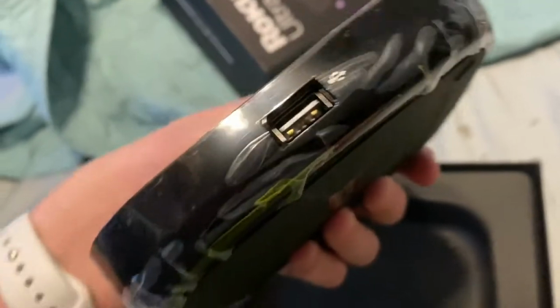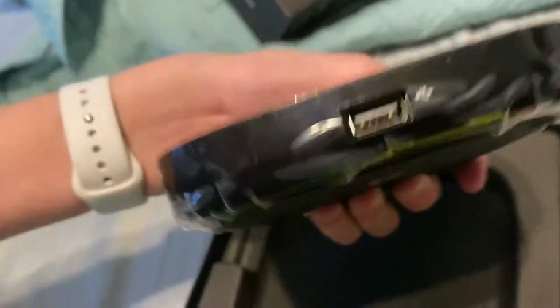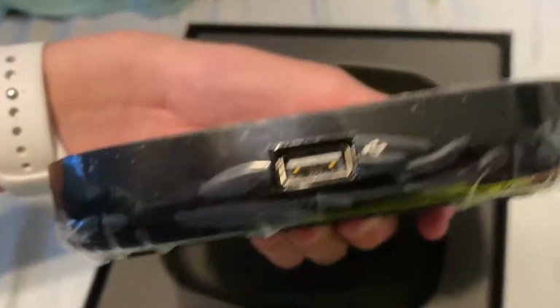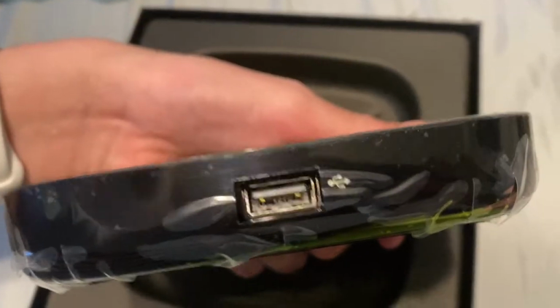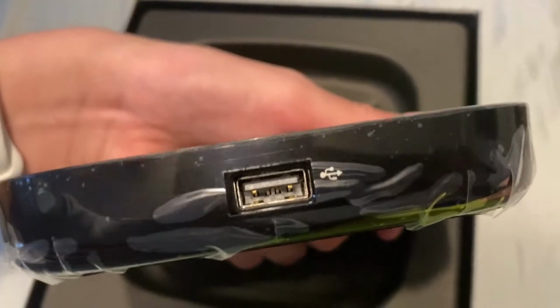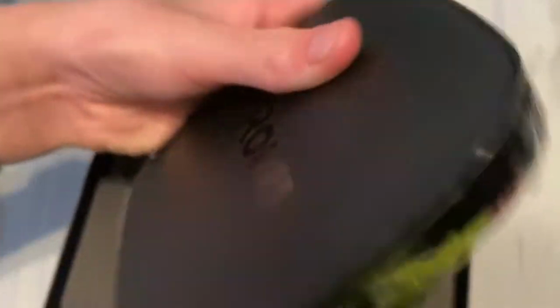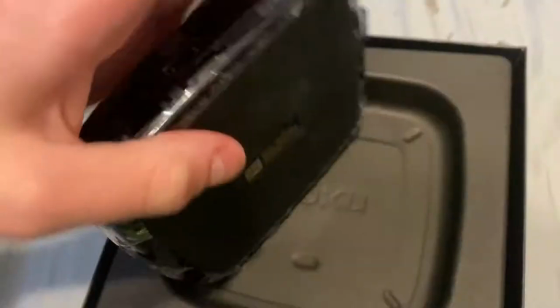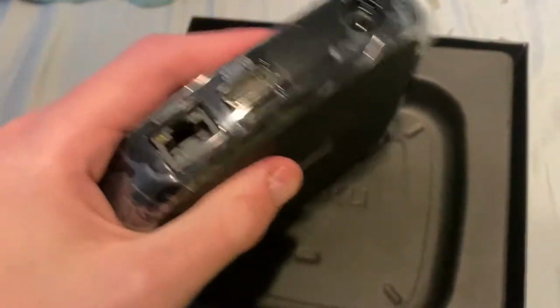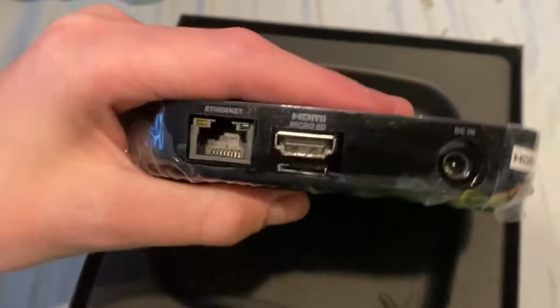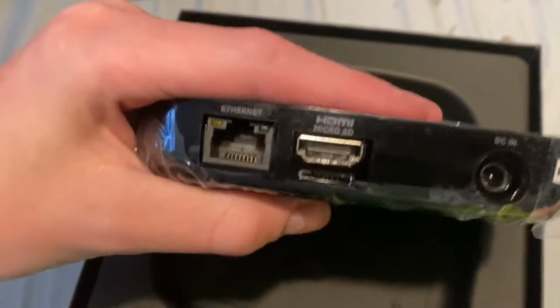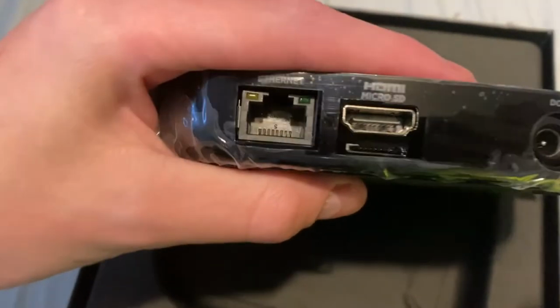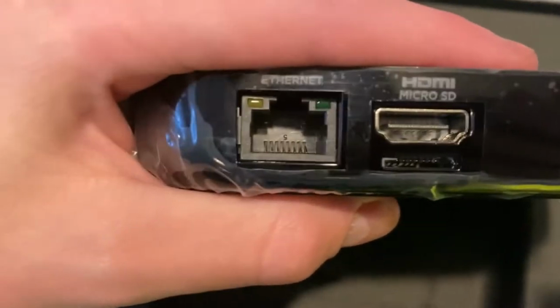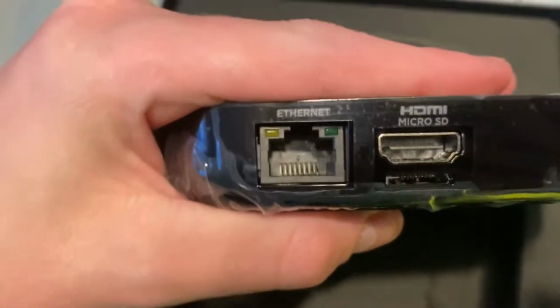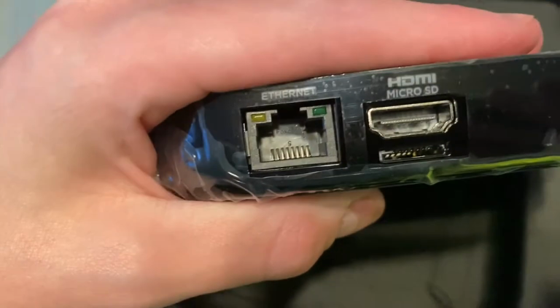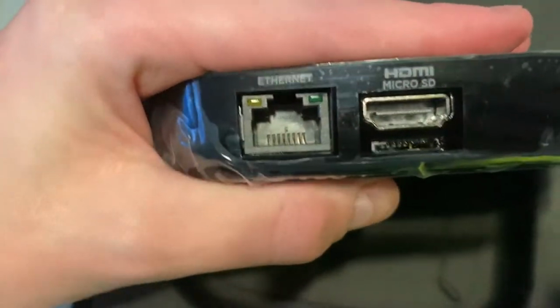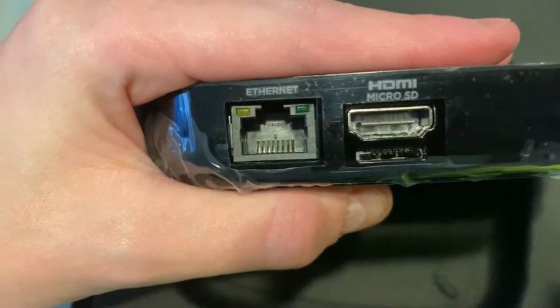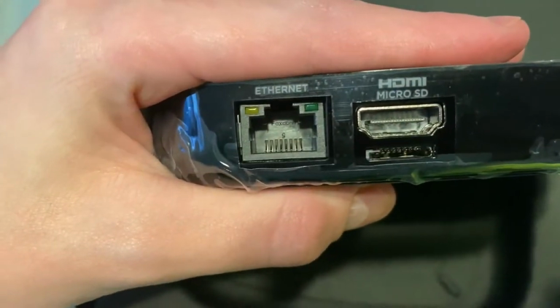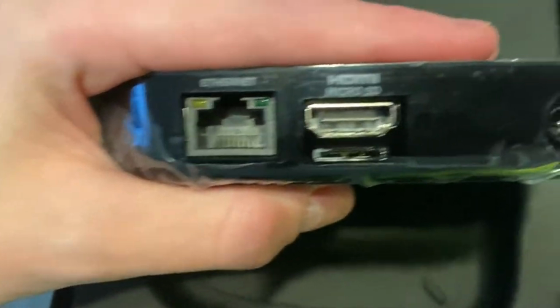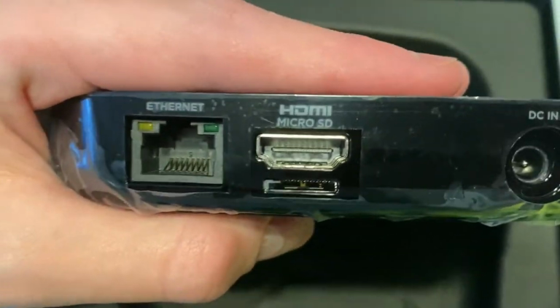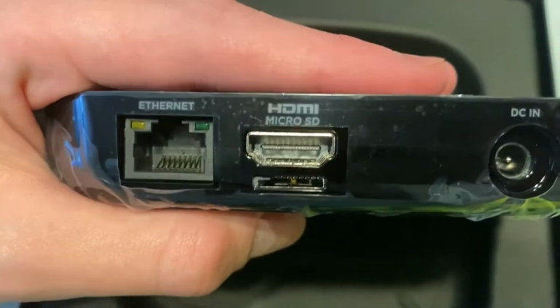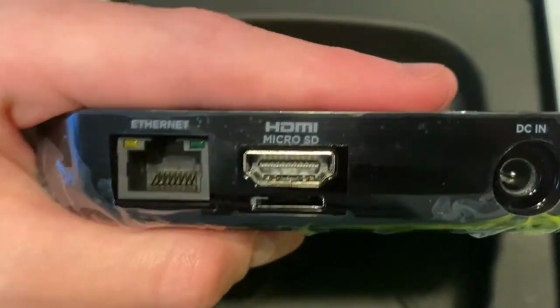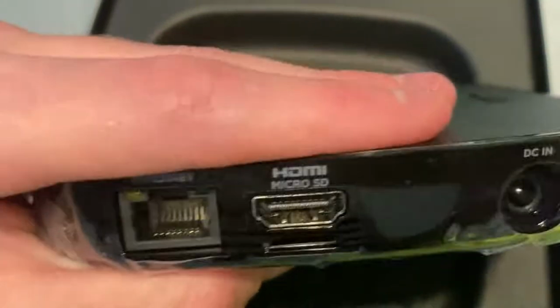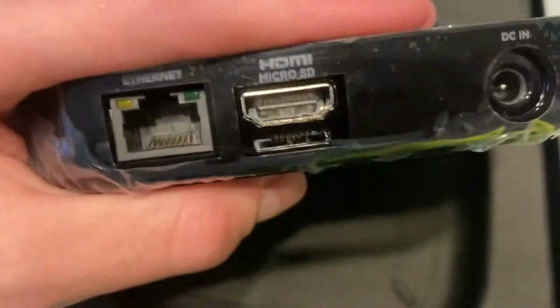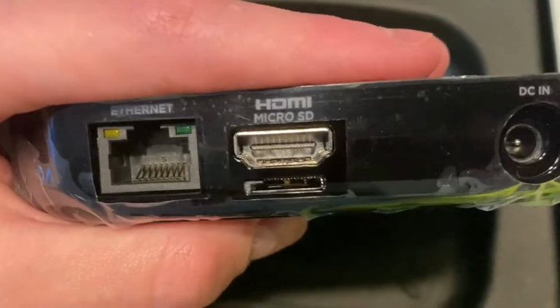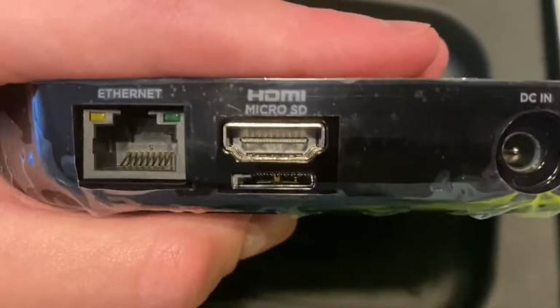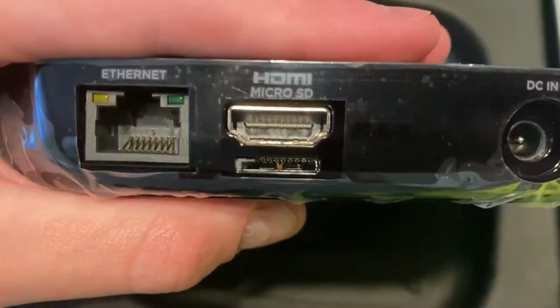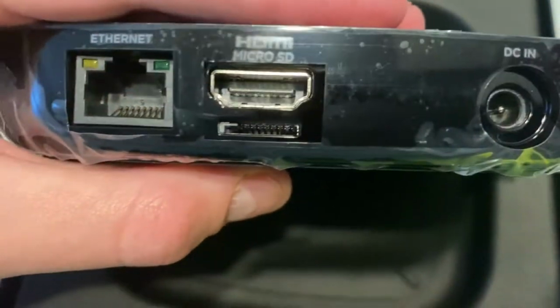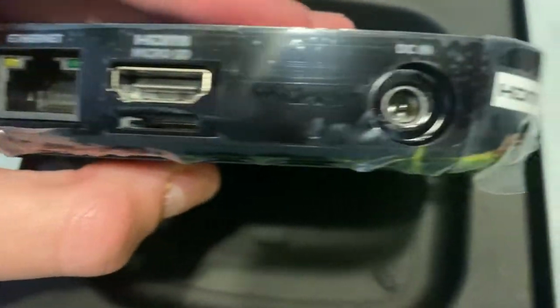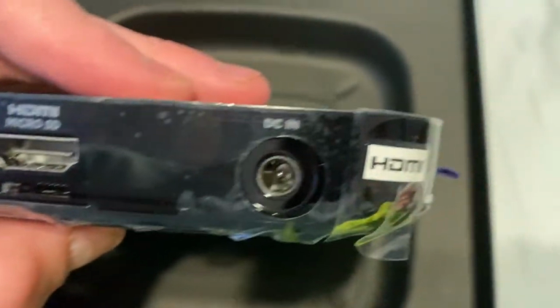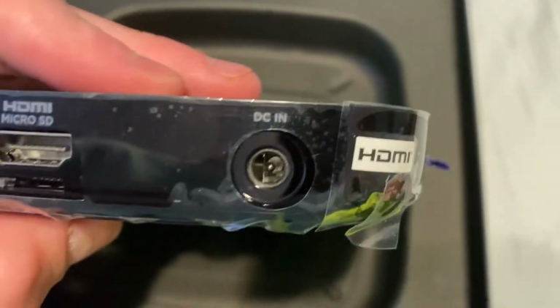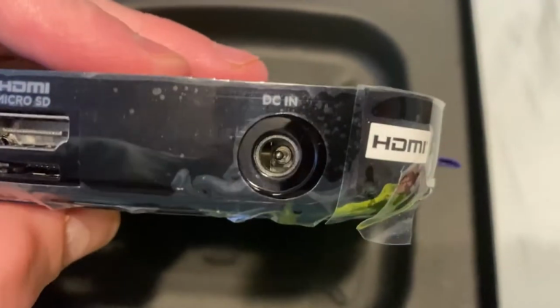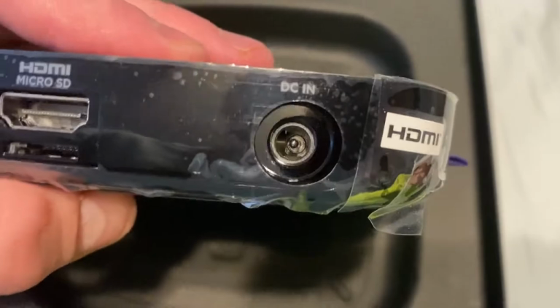On the side there's a USB port. On the back there's an Ethernet port — this is 10/100 — an HDMI, and below that is a micro SD card slot and a DC in.